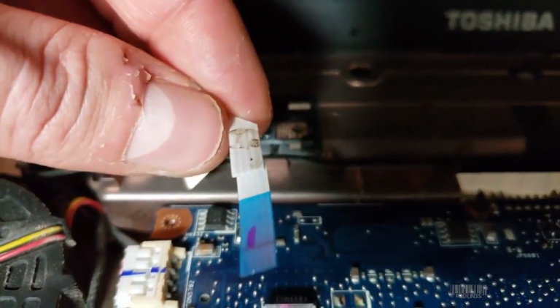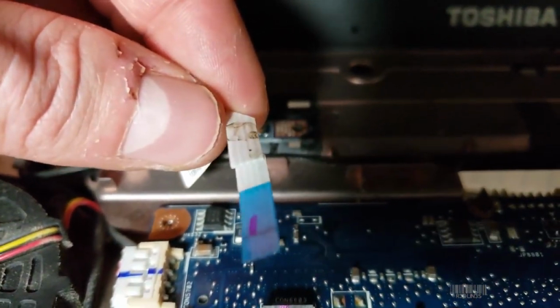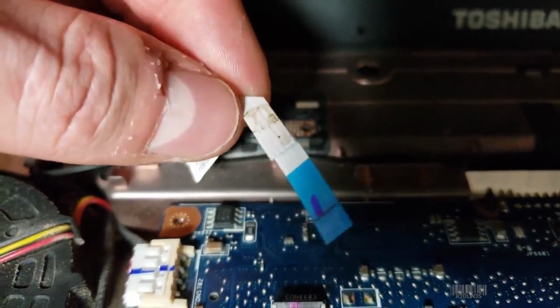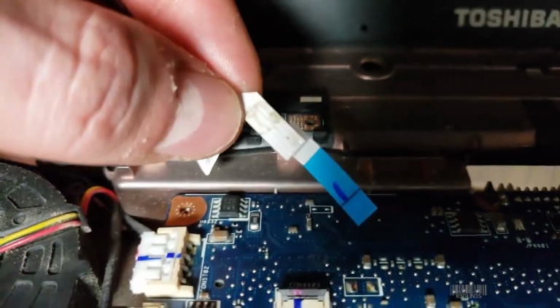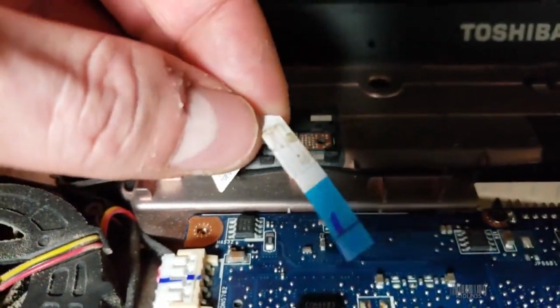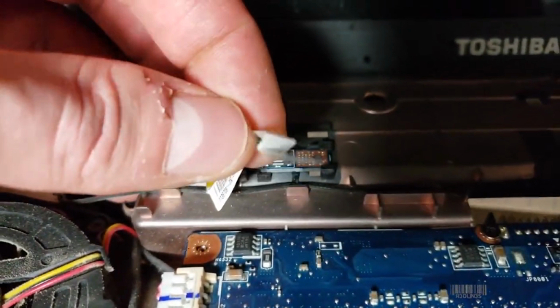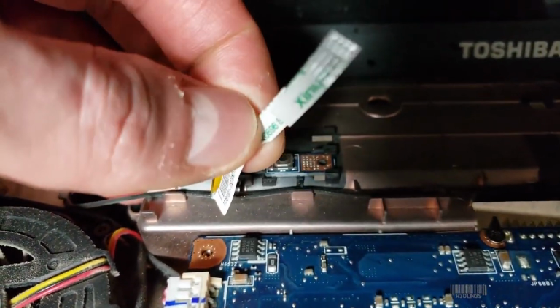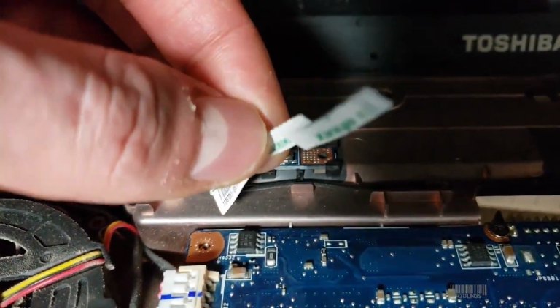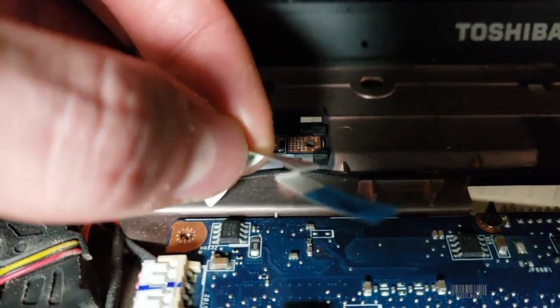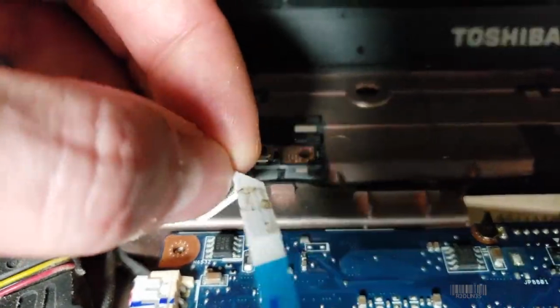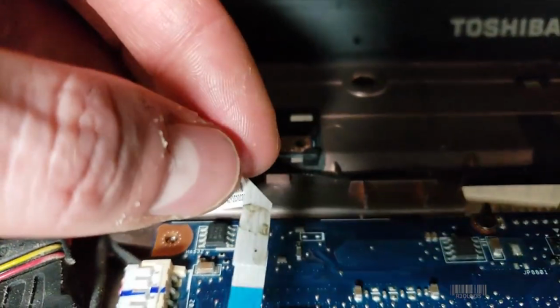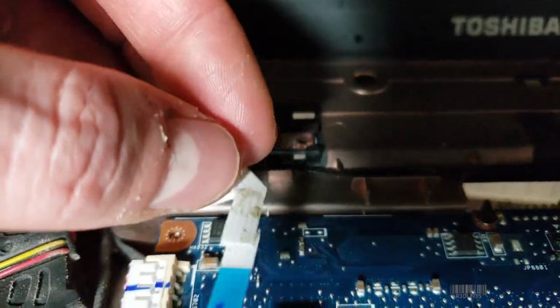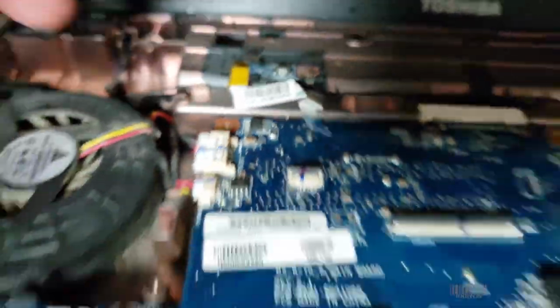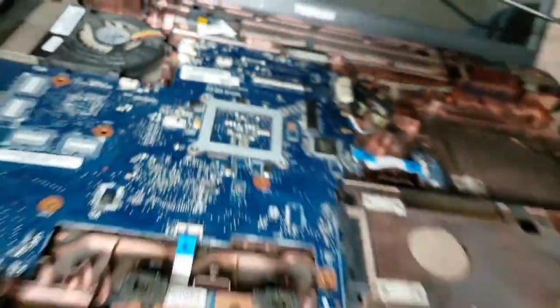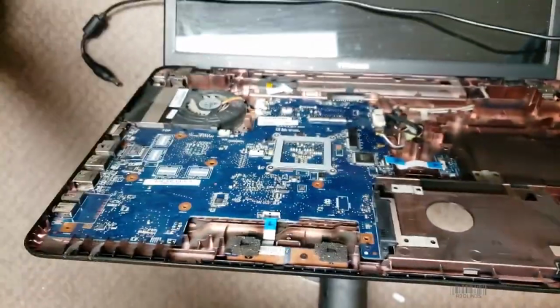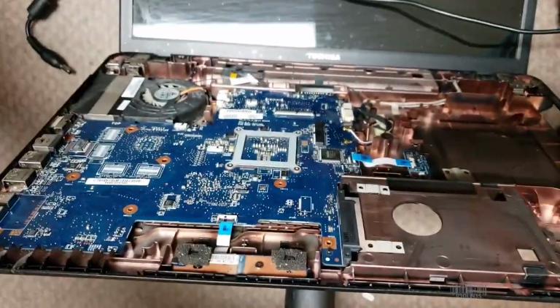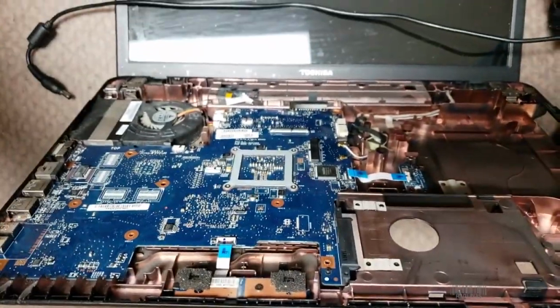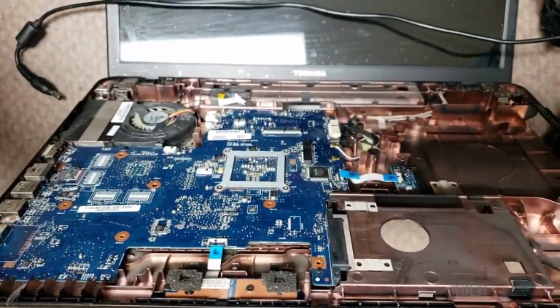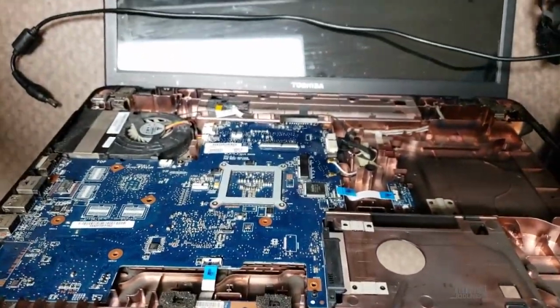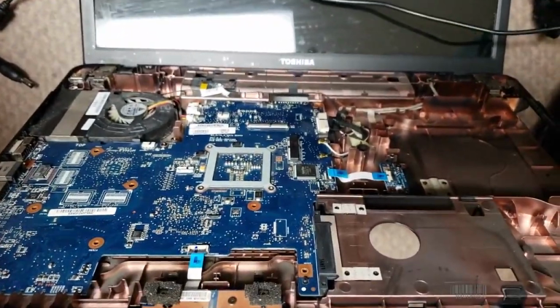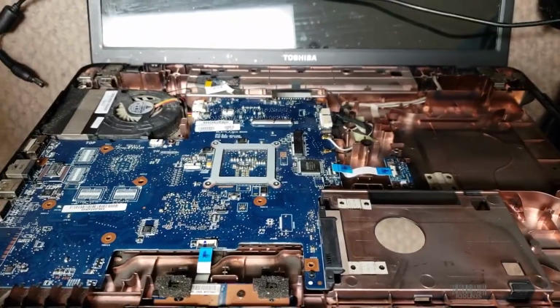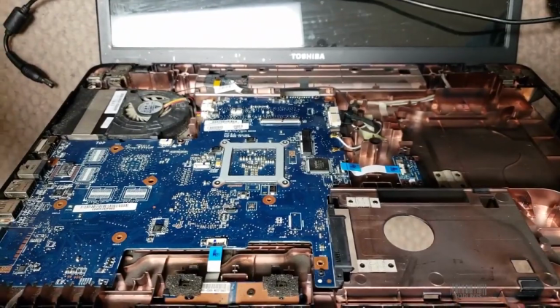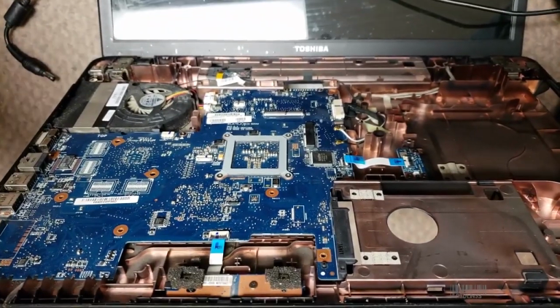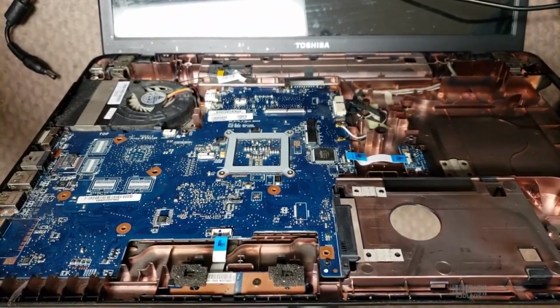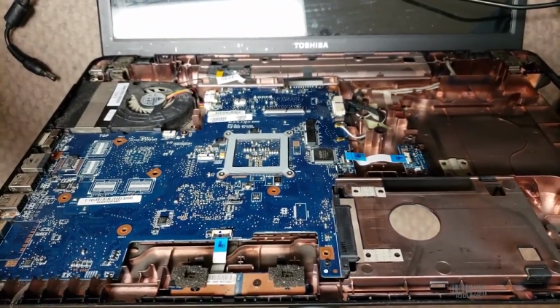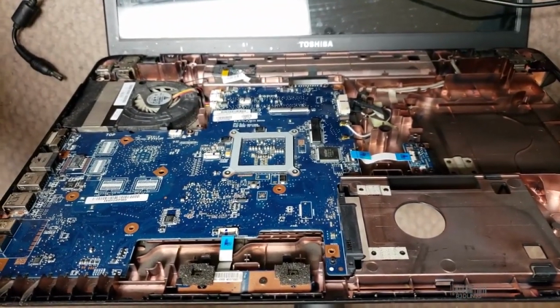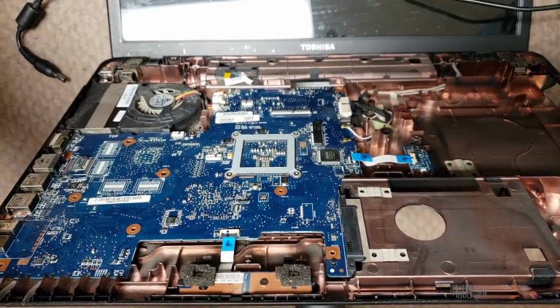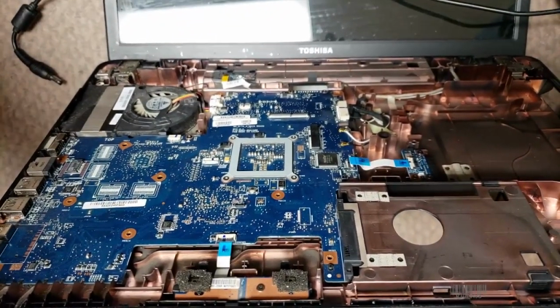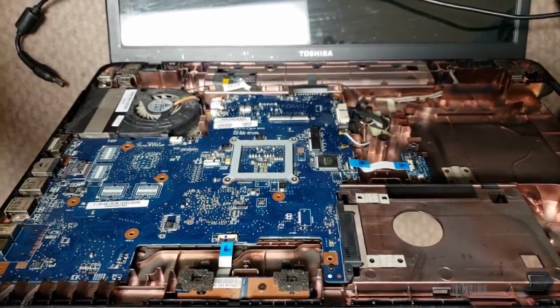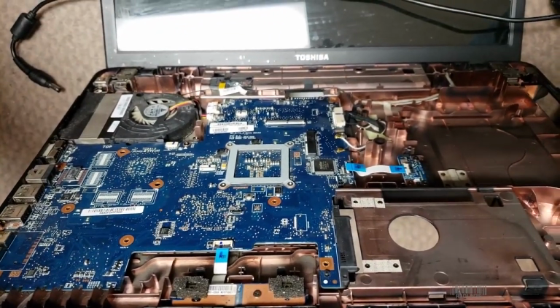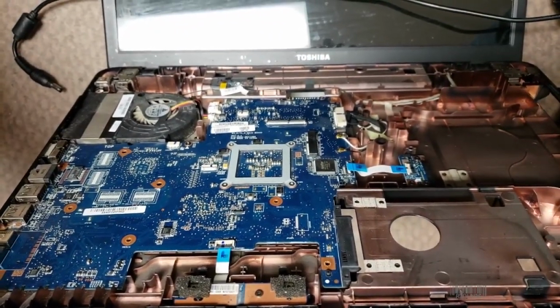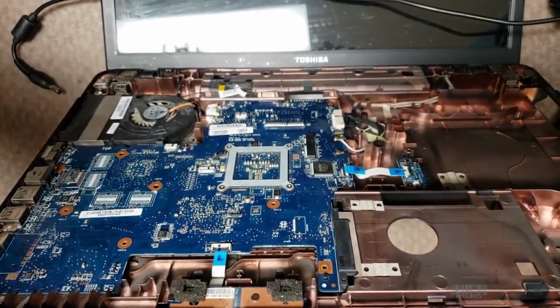This is the power button — I'd have to do a continuity test to see if this ribbon's fine; it's probably okay. But eventually you'll find a piece that won't let the computer boot, and you know that that's the dead component. Buy a new one.